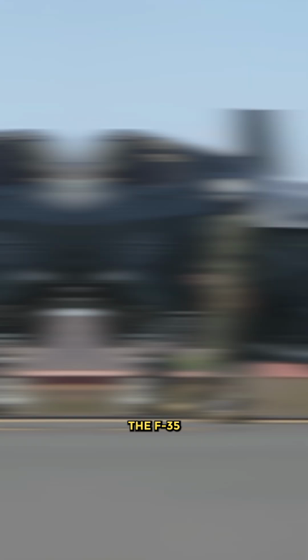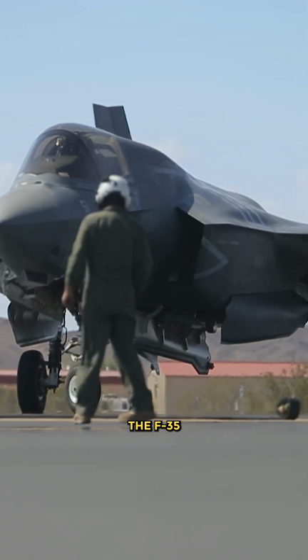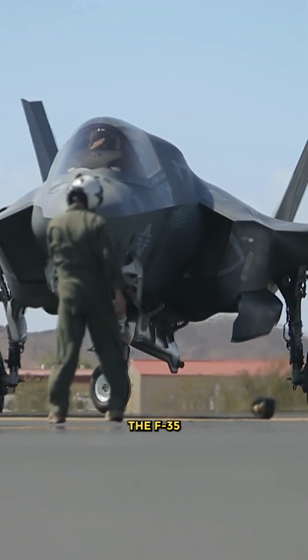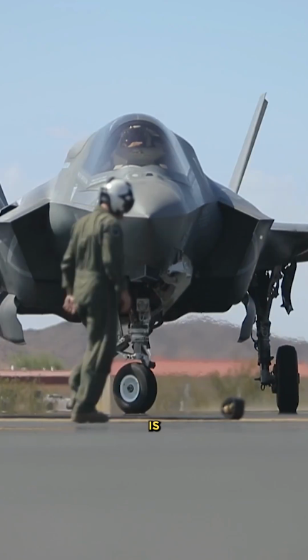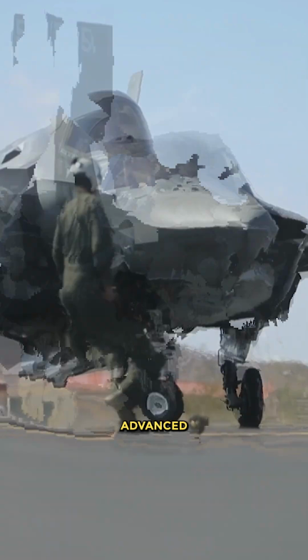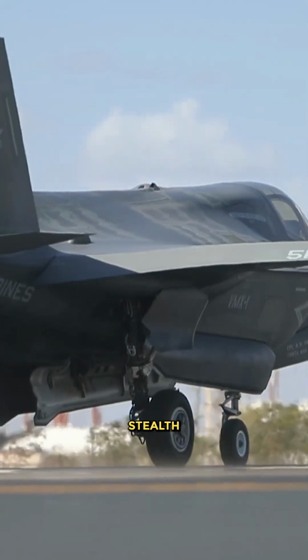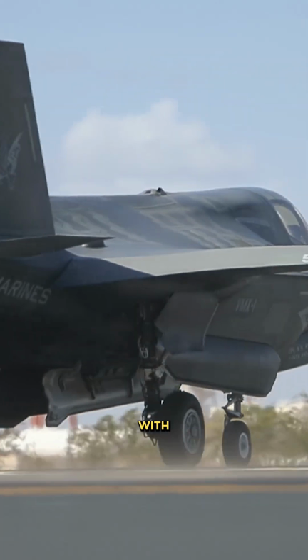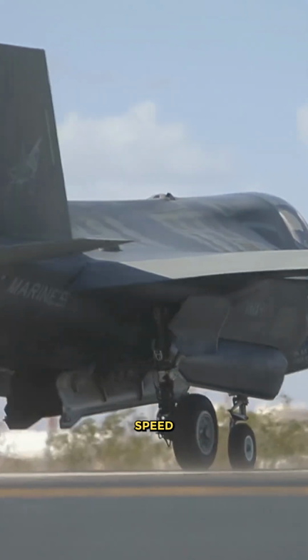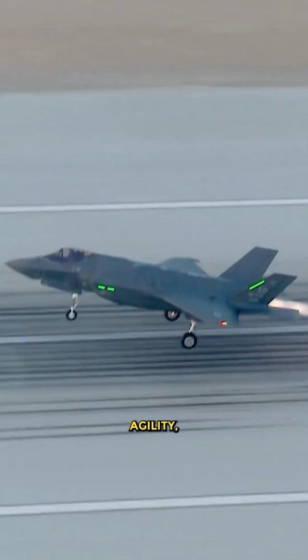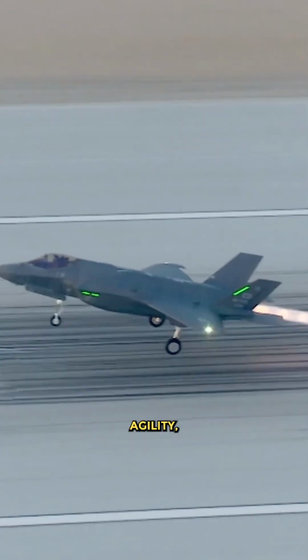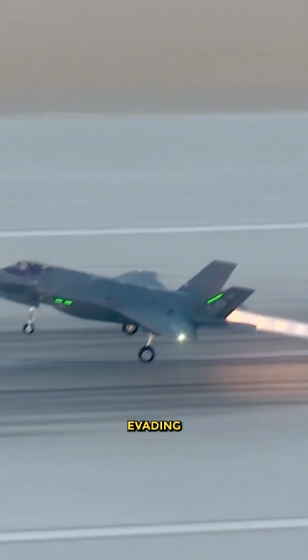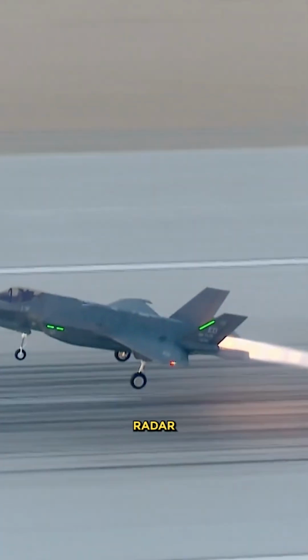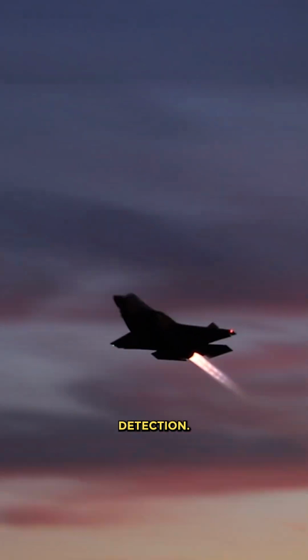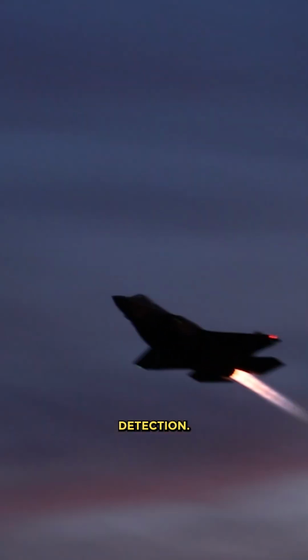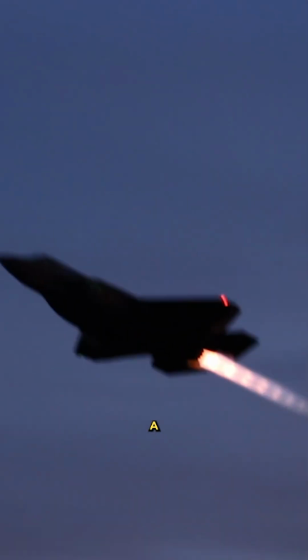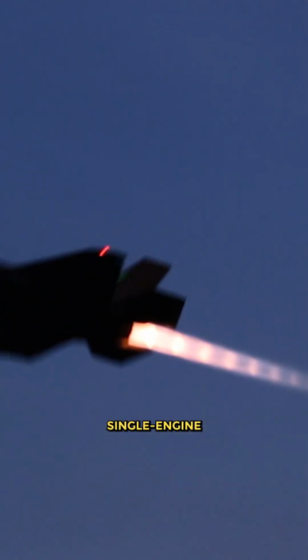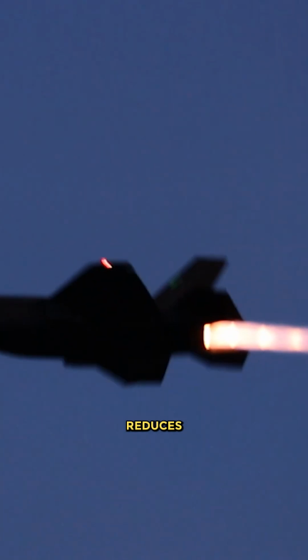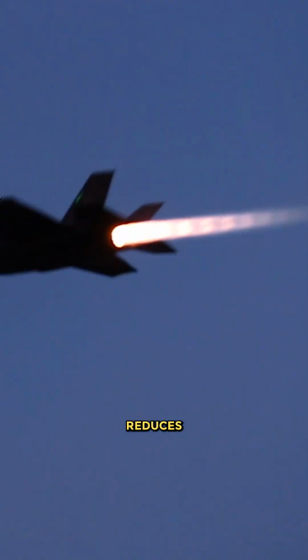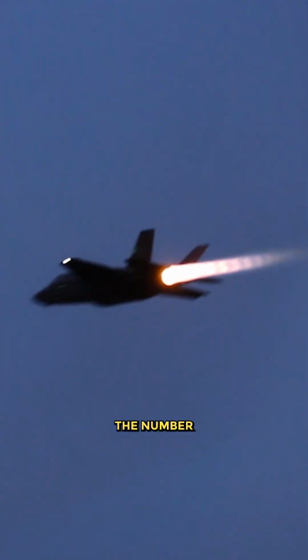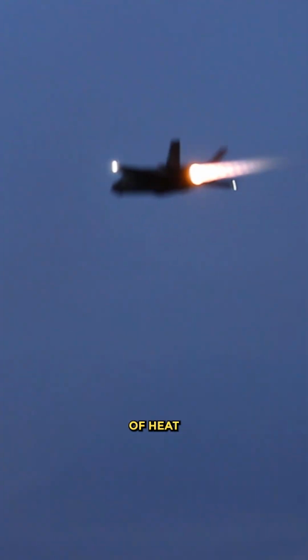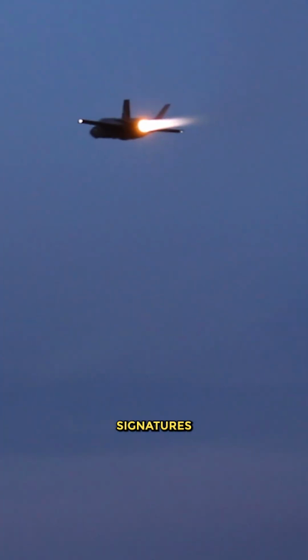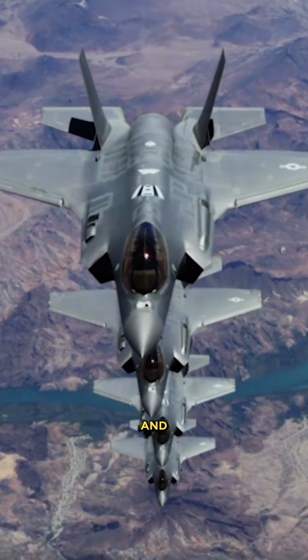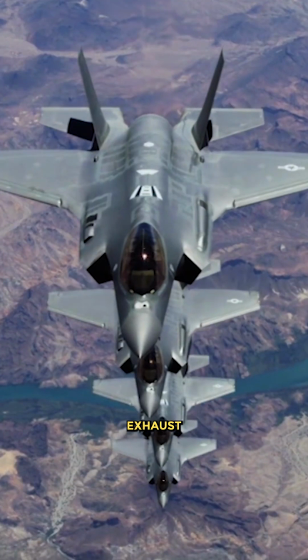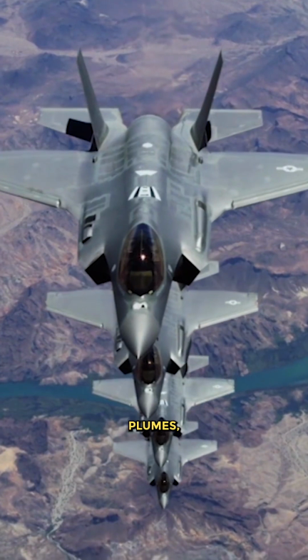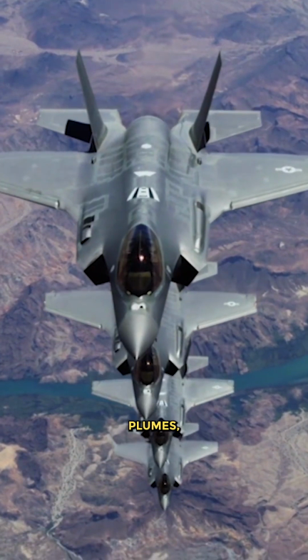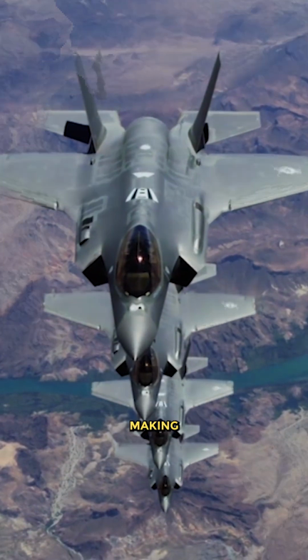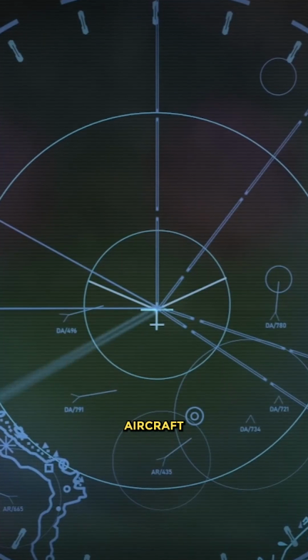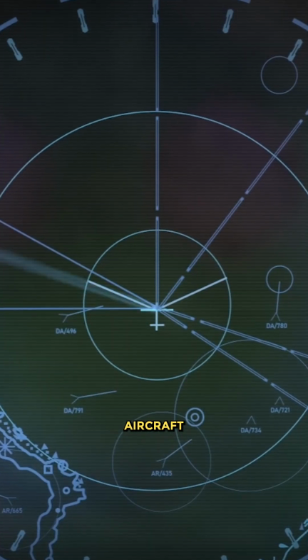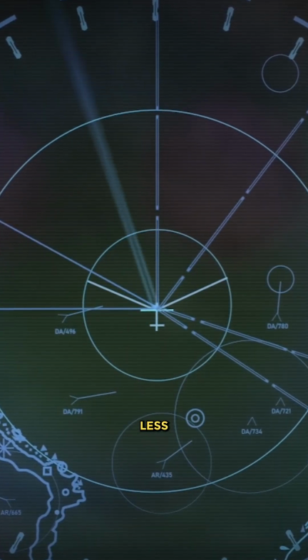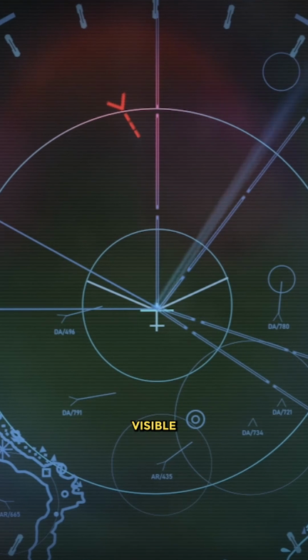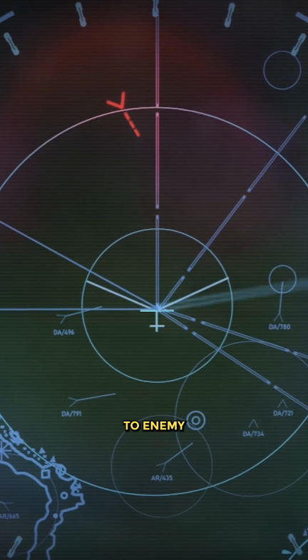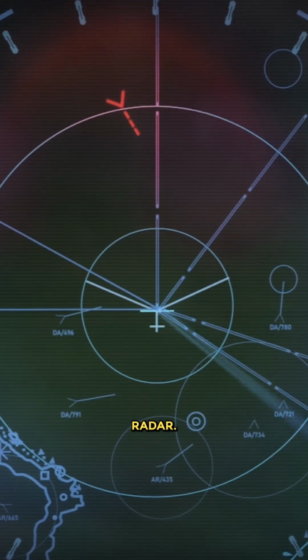The F-35 is an advanced stealth aircraft with speed and agility, capable of evading radar detection. A single engine reduces the number of heat signatures and exhaust plumes, making the aircraft less visible to enemy radar.